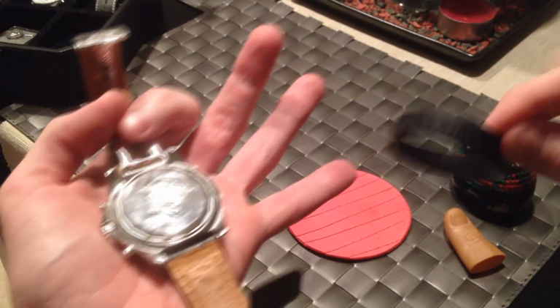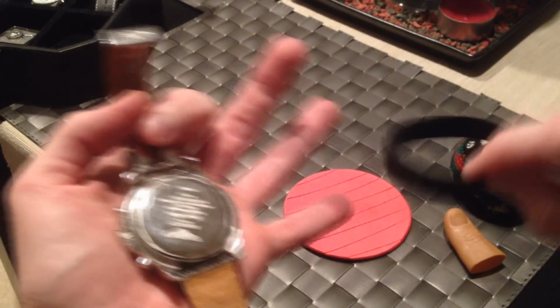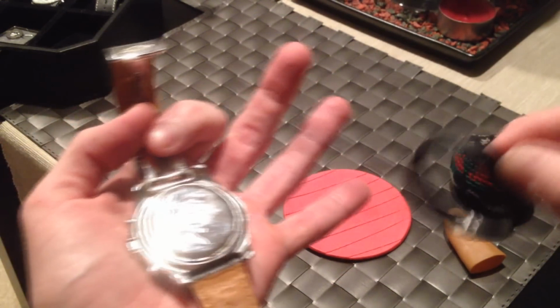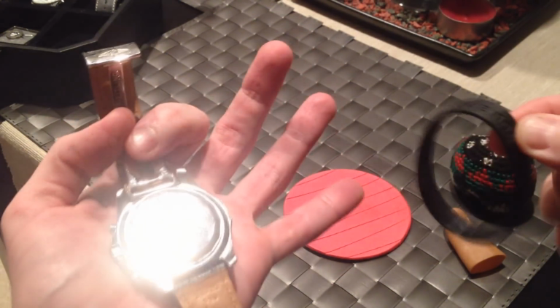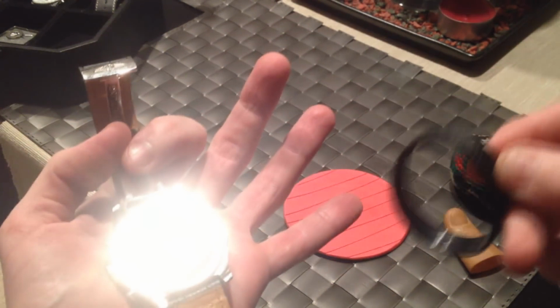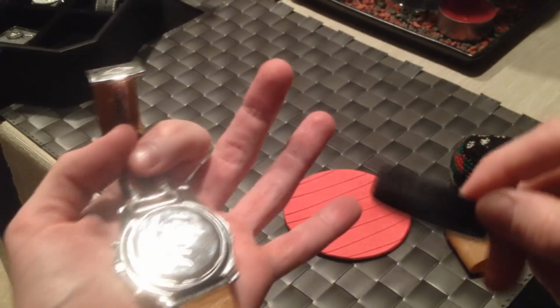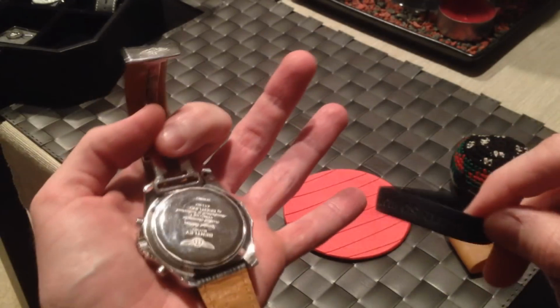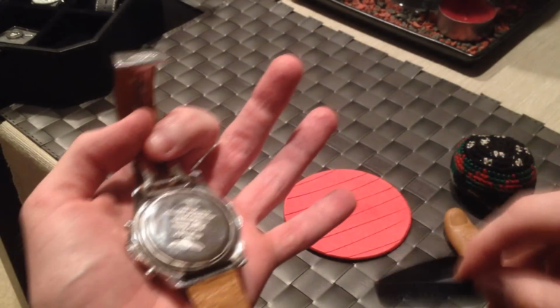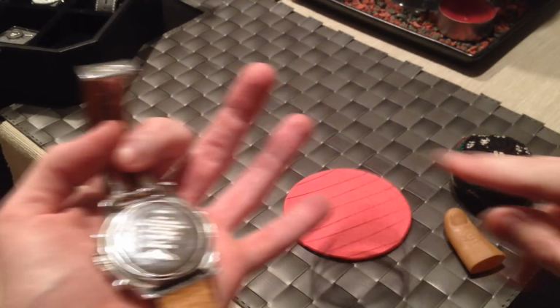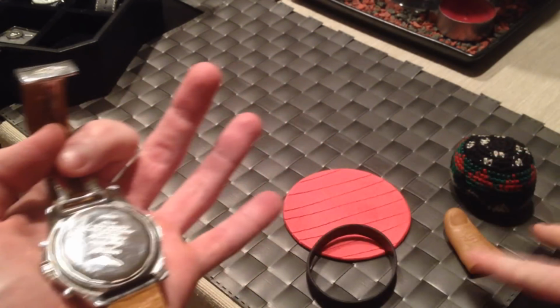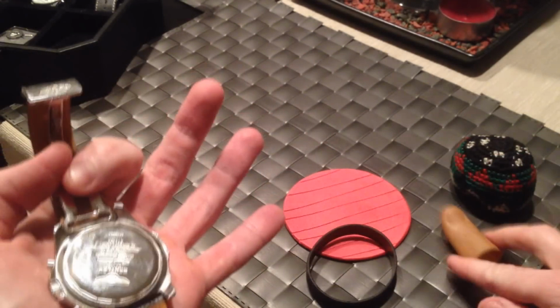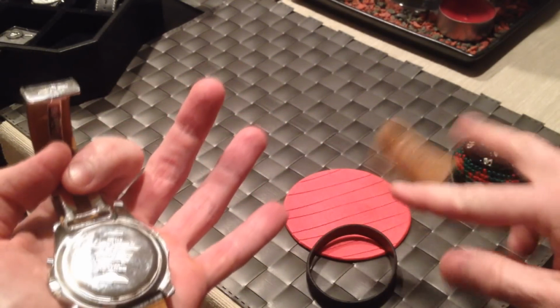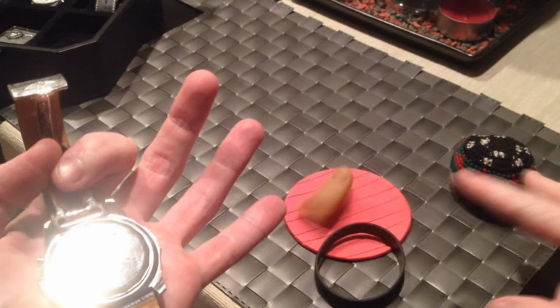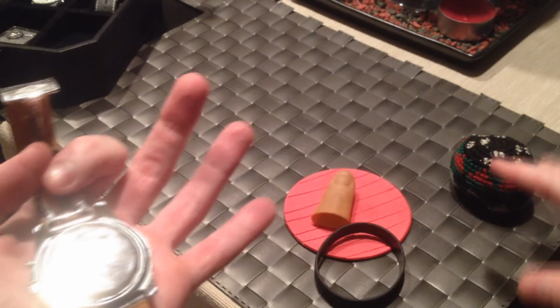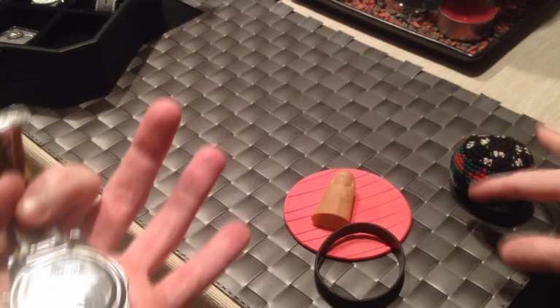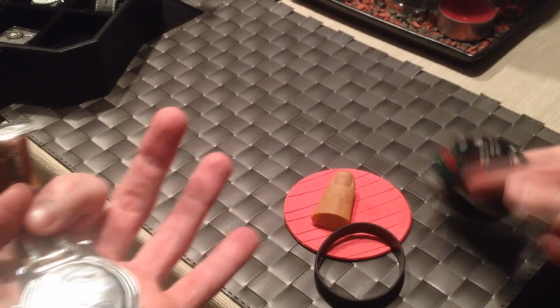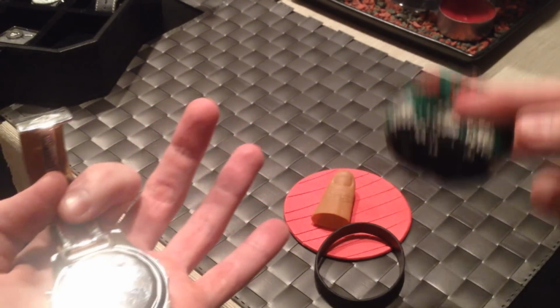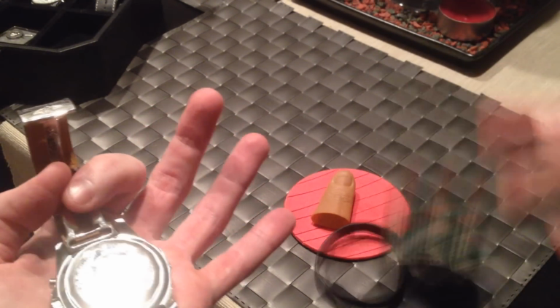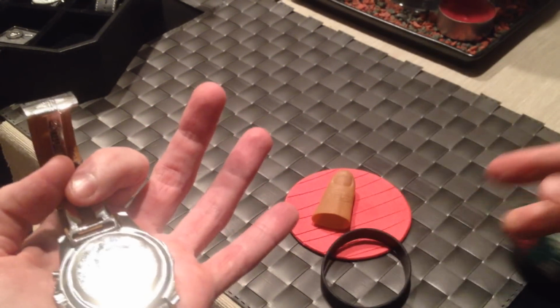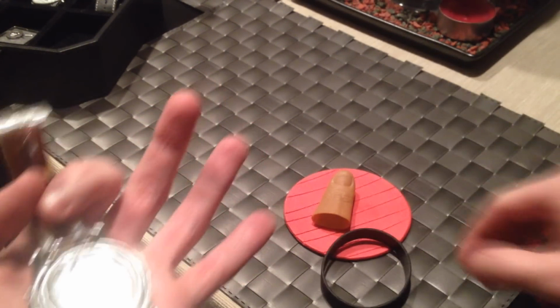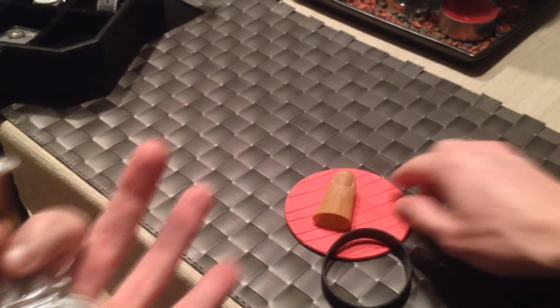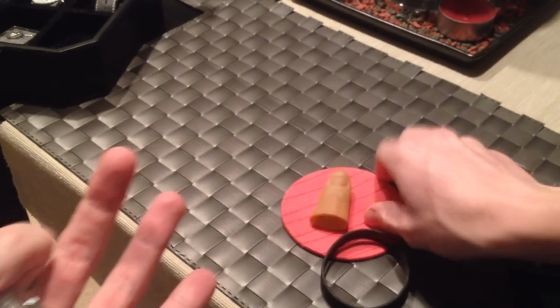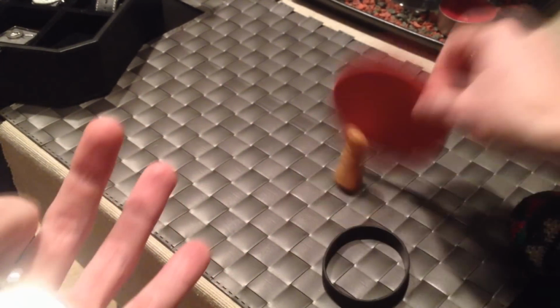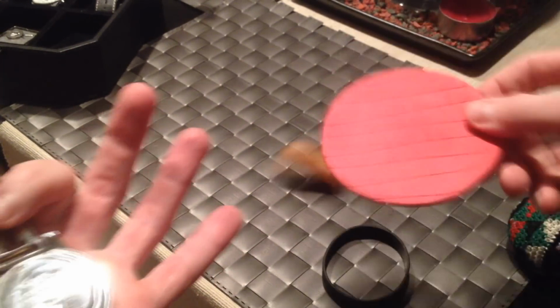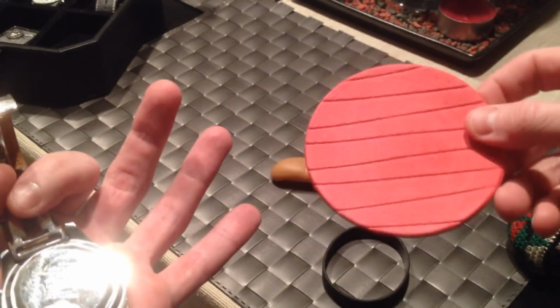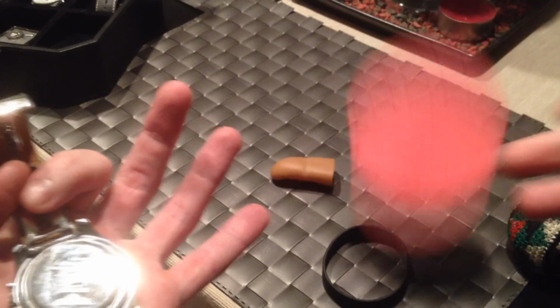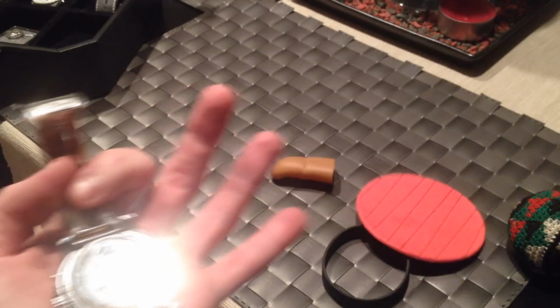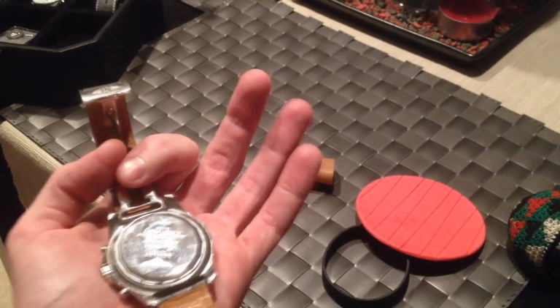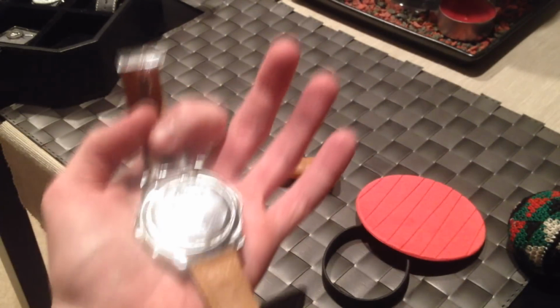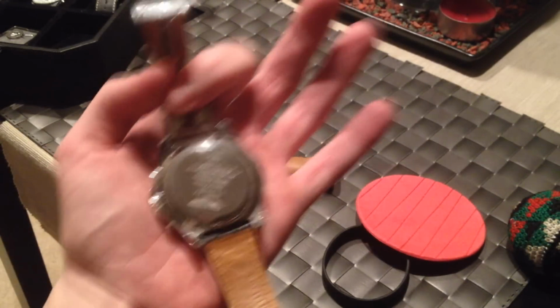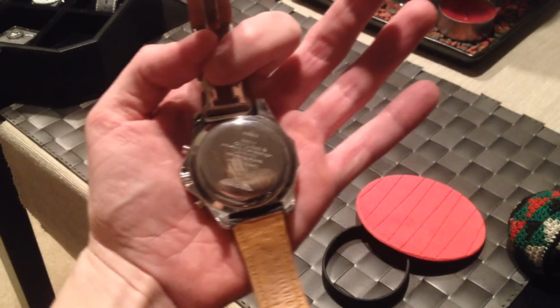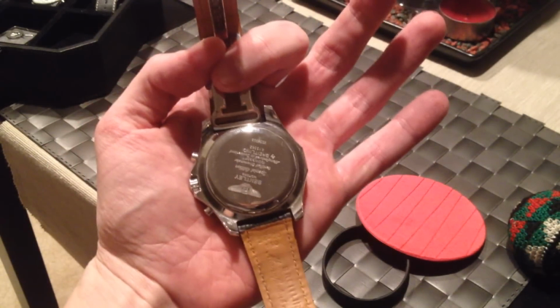If you don't want to pick up the rubber ball linked in the description below, try the band, try the magic finger, try a hacky sack, try a coaster — try anything. It will work.